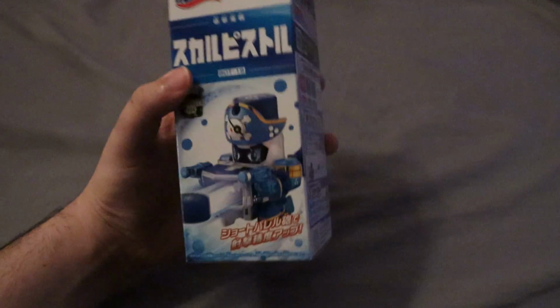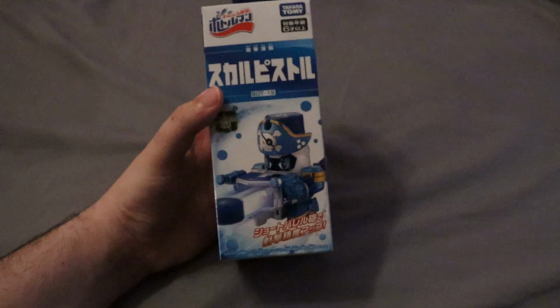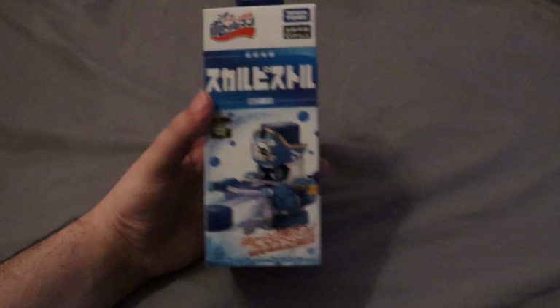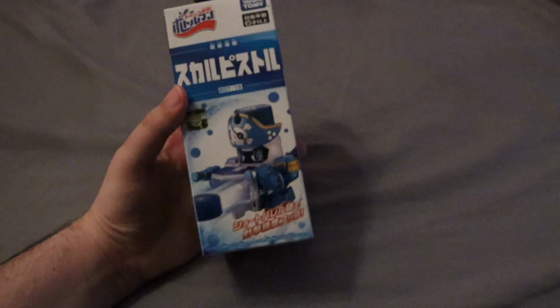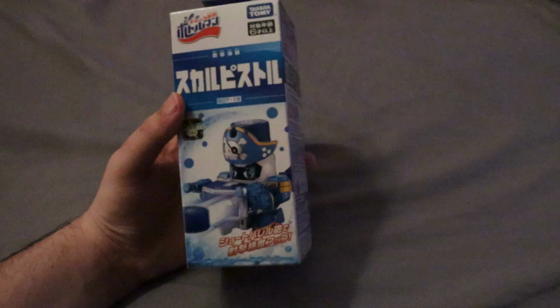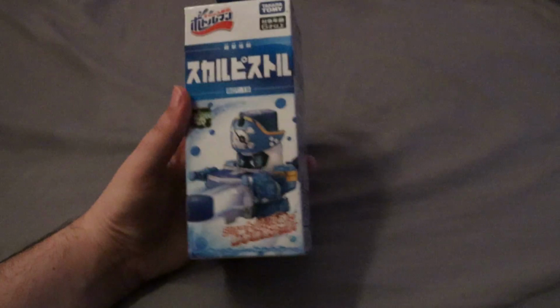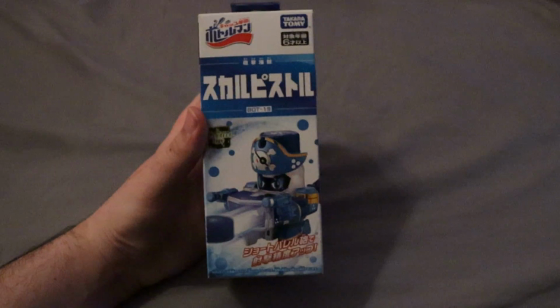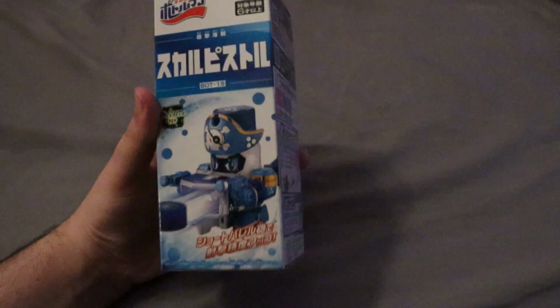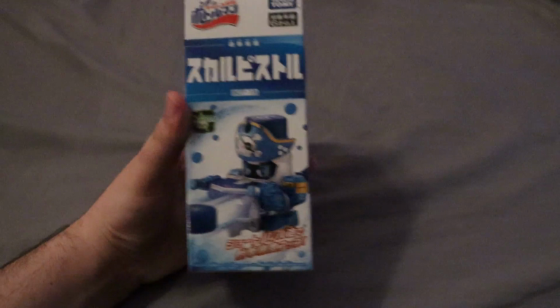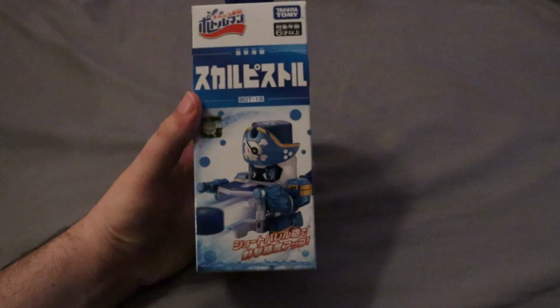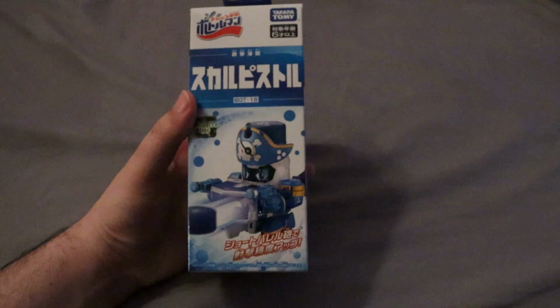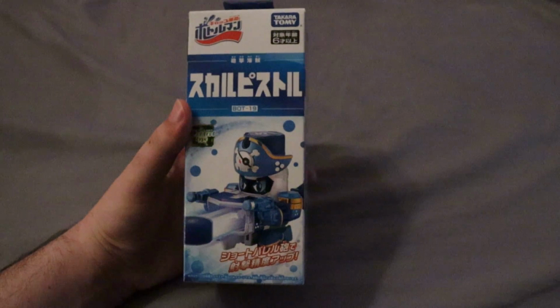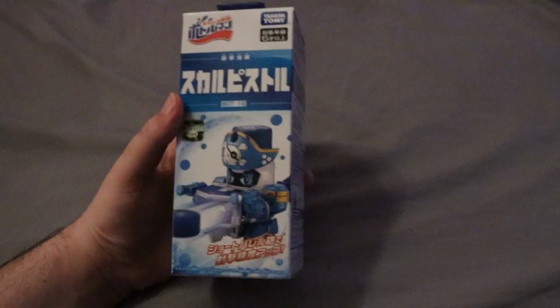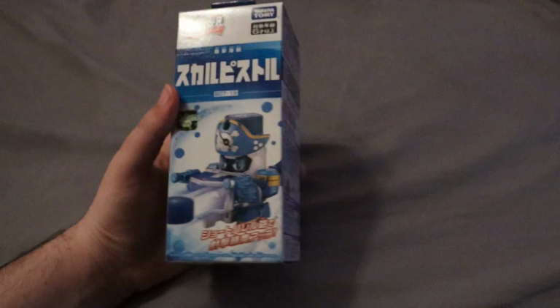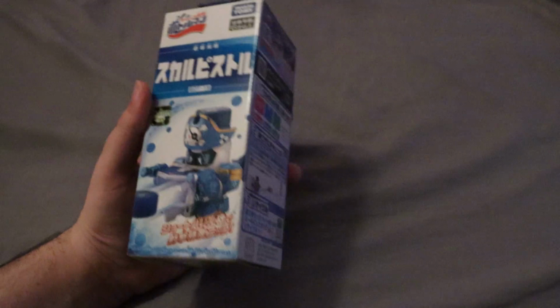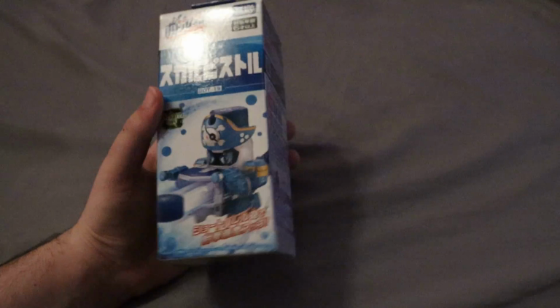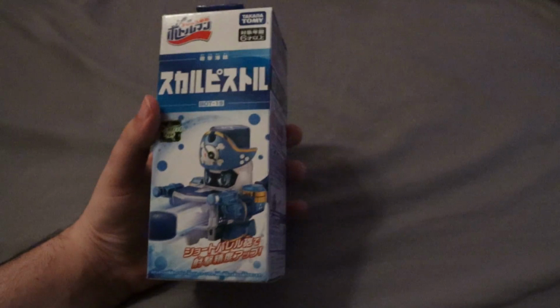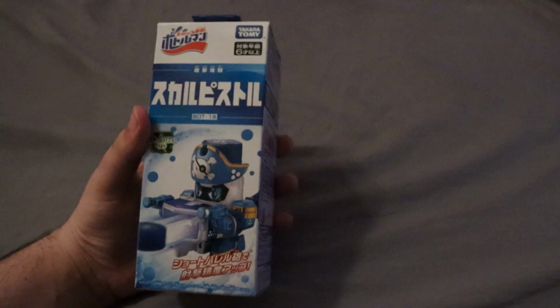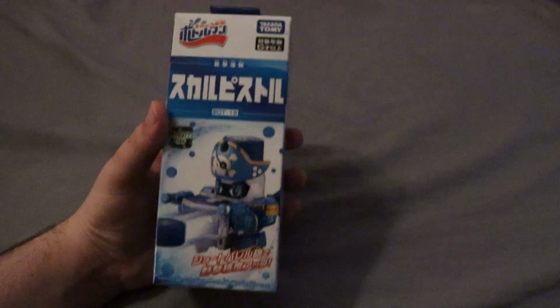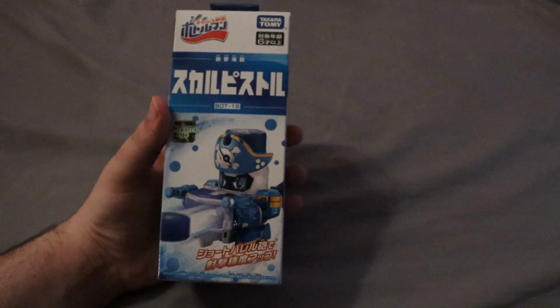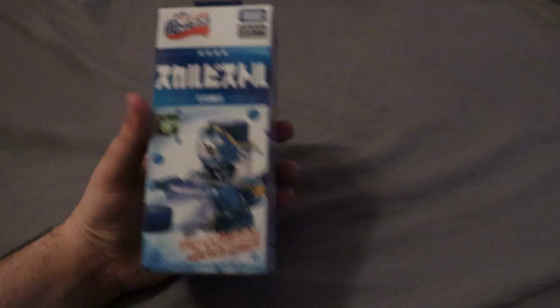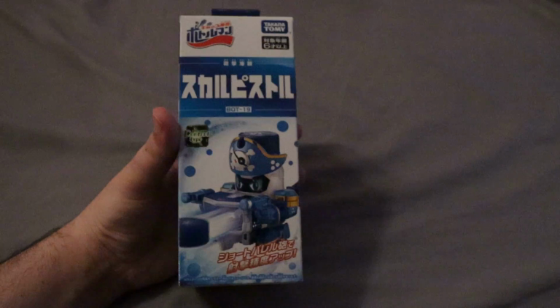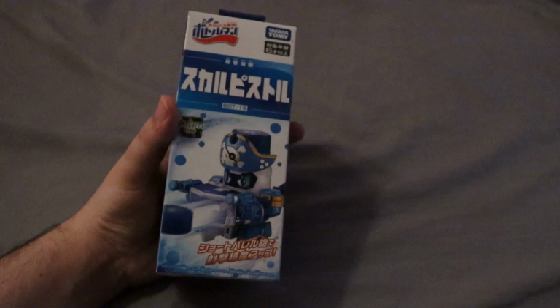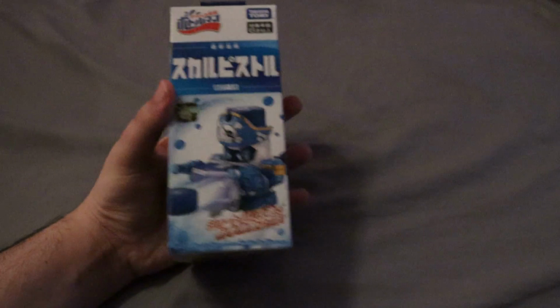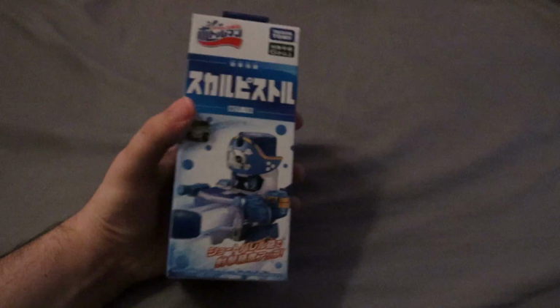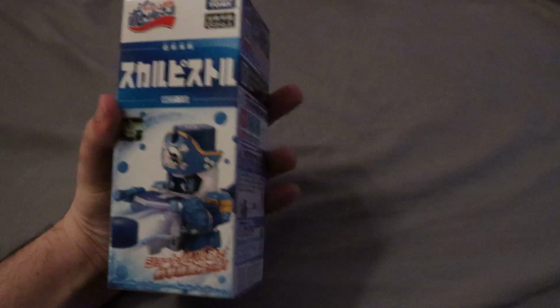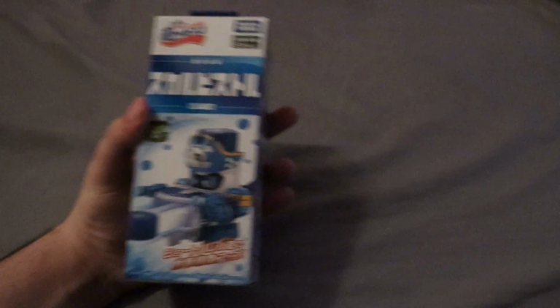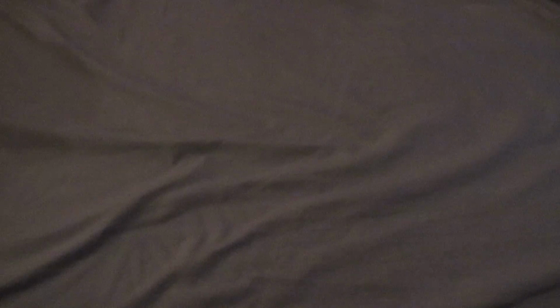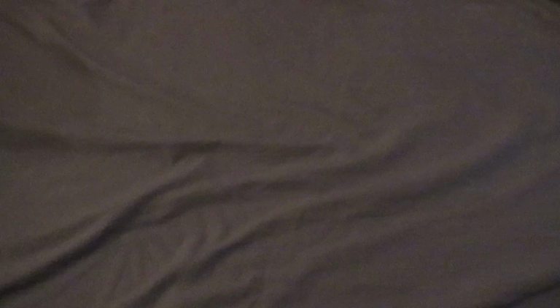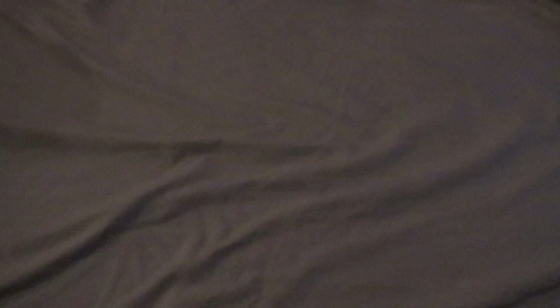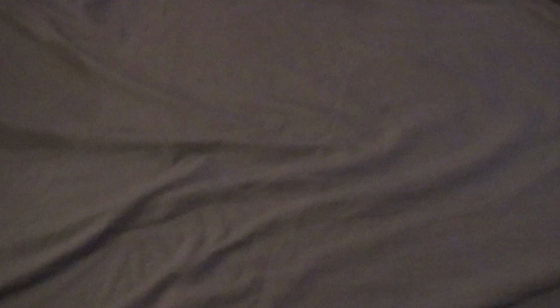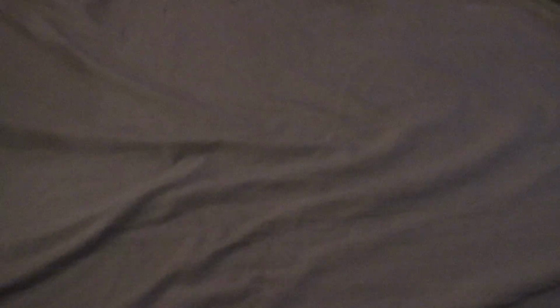So this is Skull Pistol. This was the first new one — this is like the seventh Bottle Man — which is kind of crazy, because it came out like six months after Fusion Black. This thing didn't even exist when I was doing my Bottle Man stuff, and I did those pretty late.